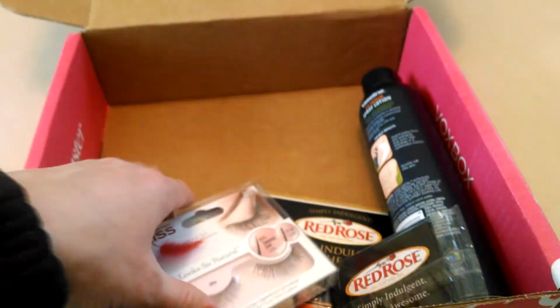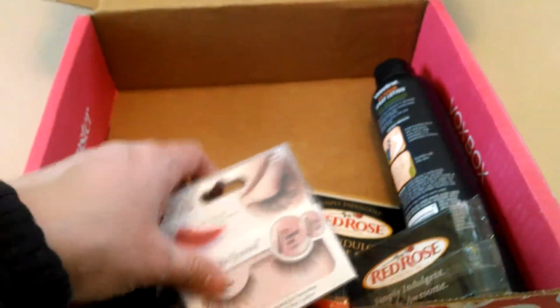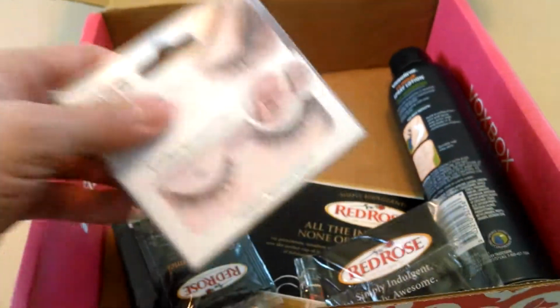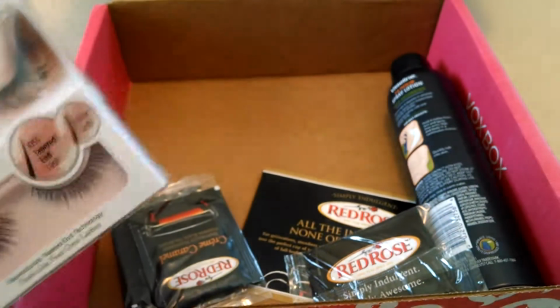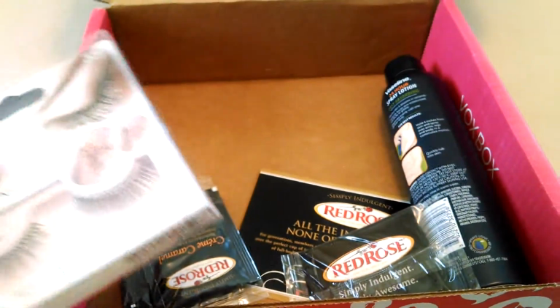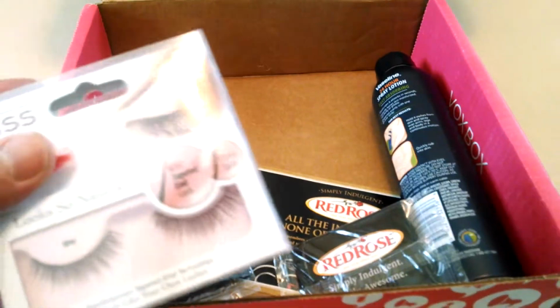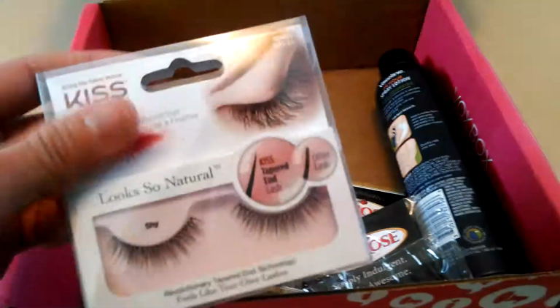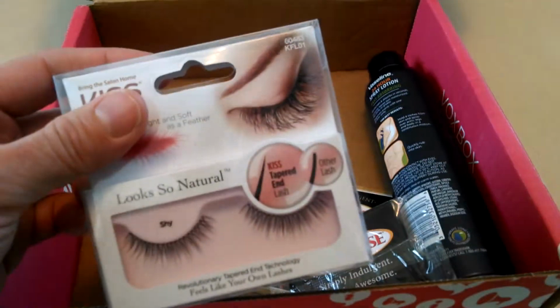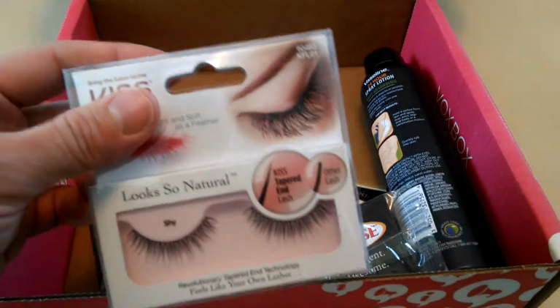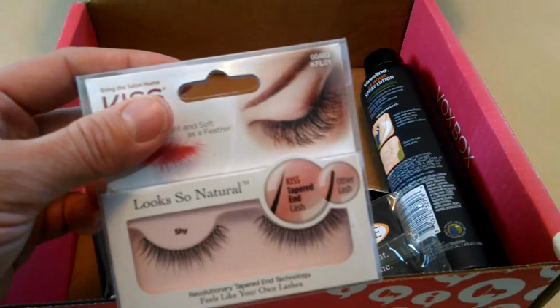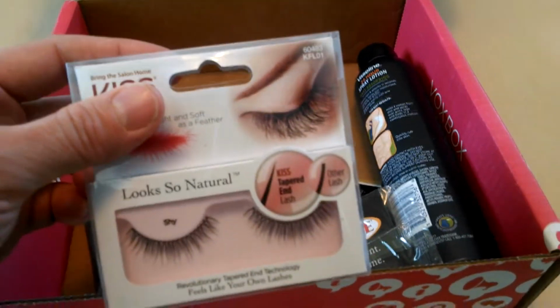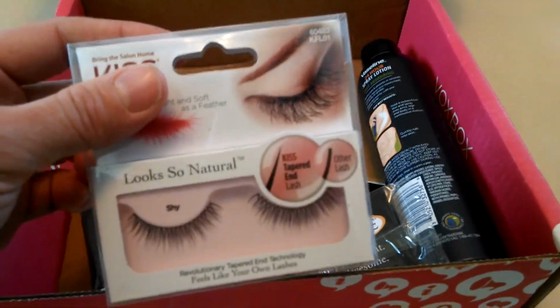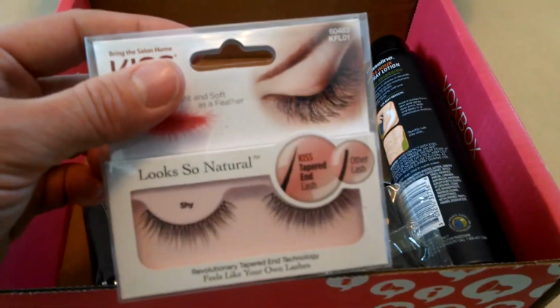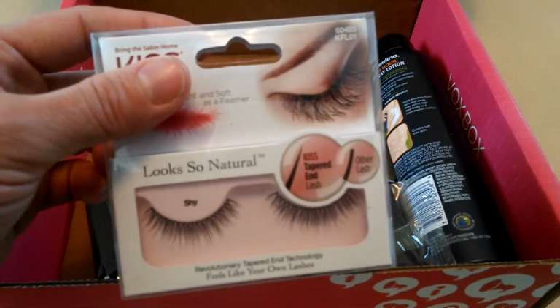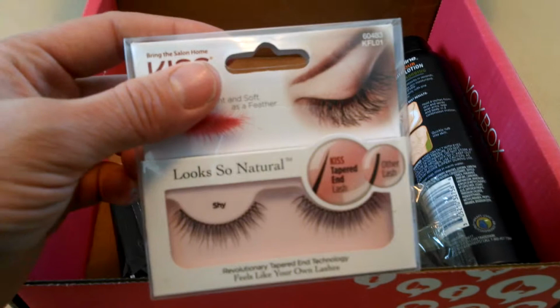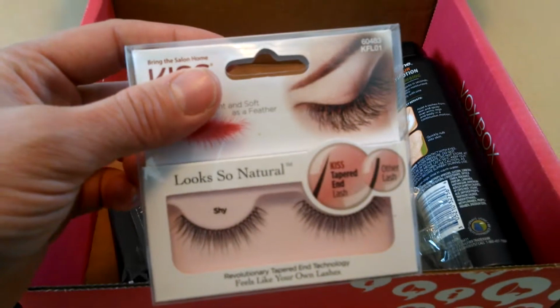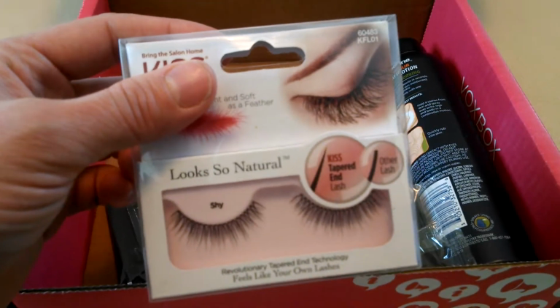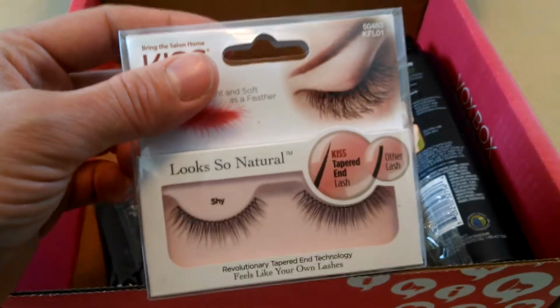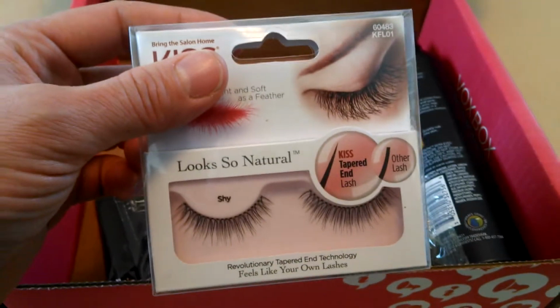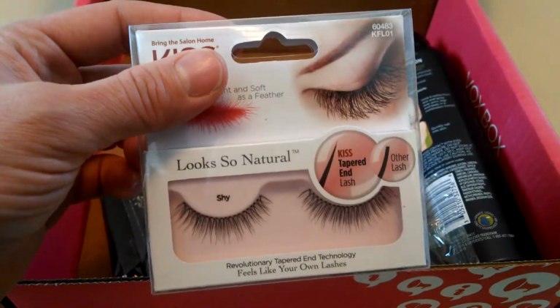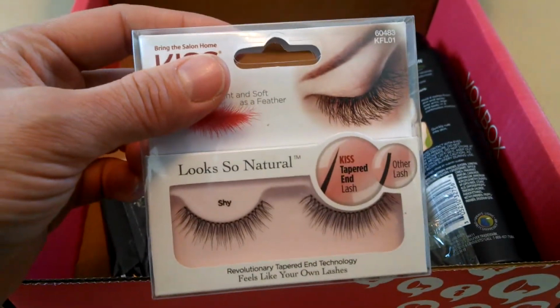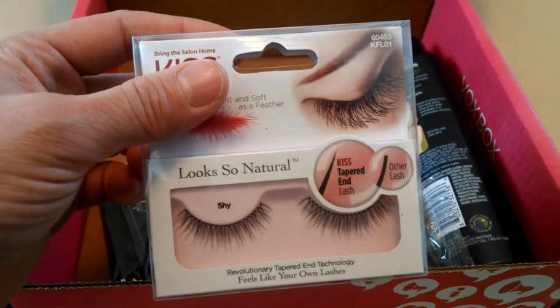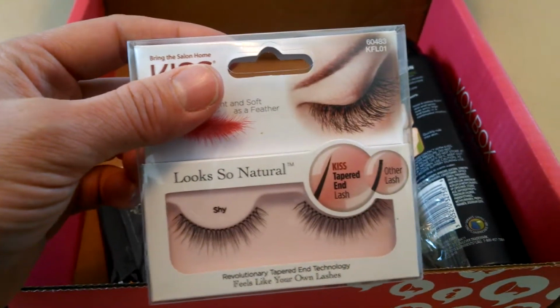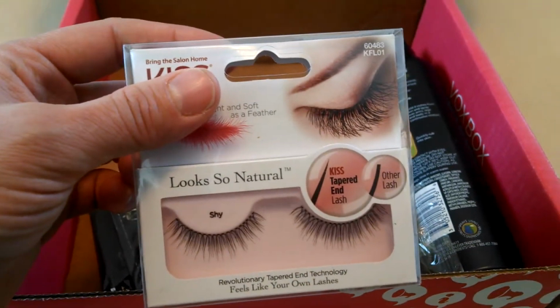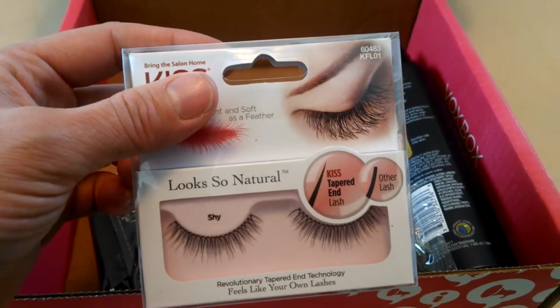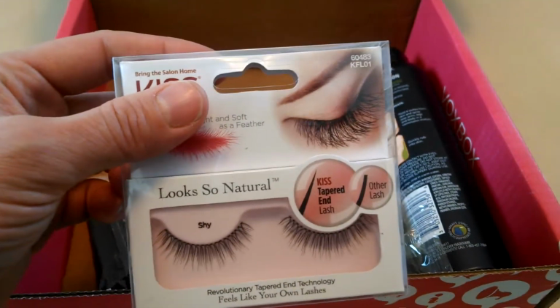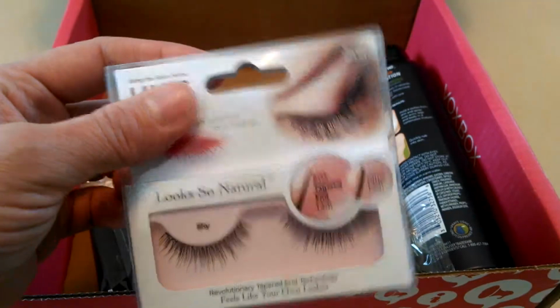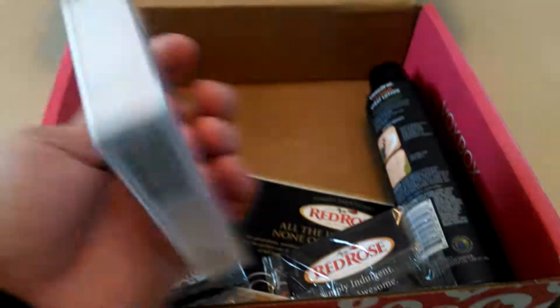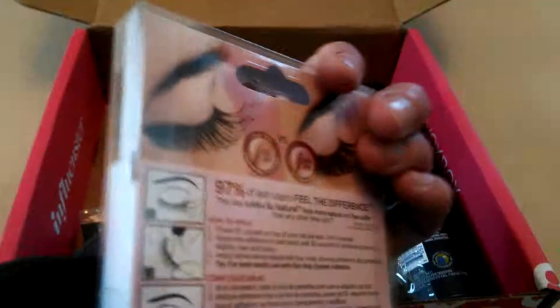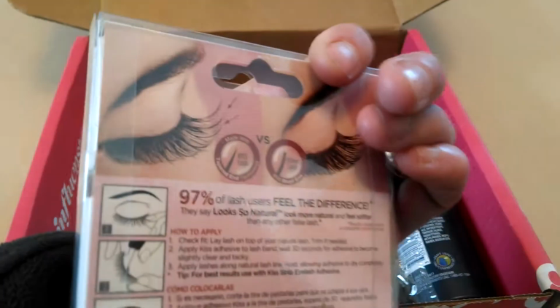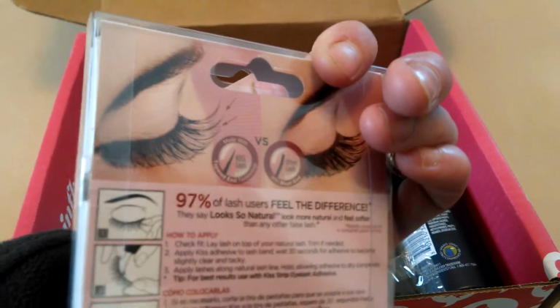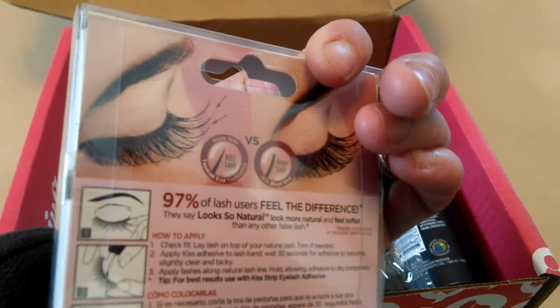The next thing I wanted to share with you also looks kind of neat — I've never had fake eyelashes before. This is the Kiss Look So Natural Lashes, and these retail for just $3.99. I'm looking forward to giving these a try as well.